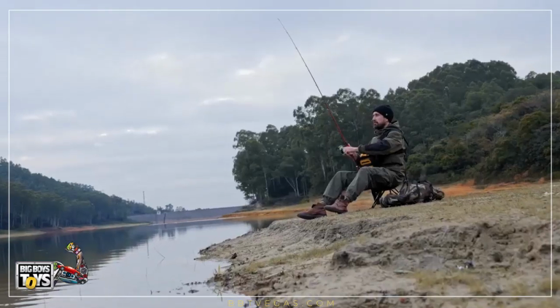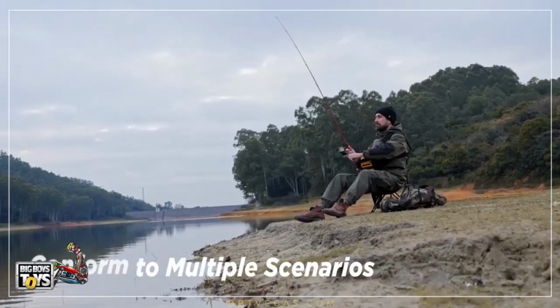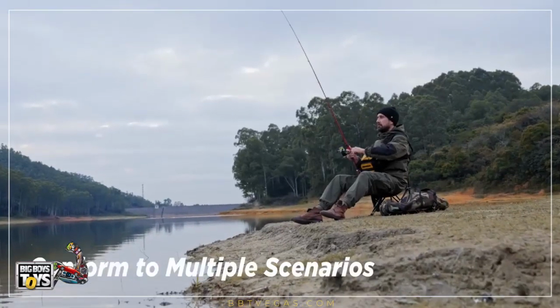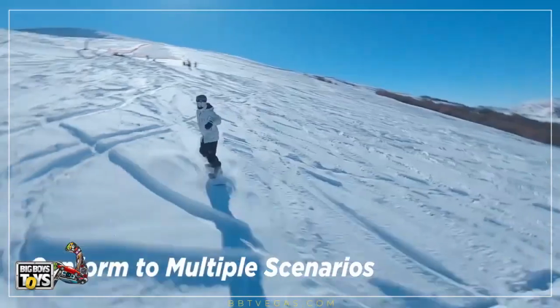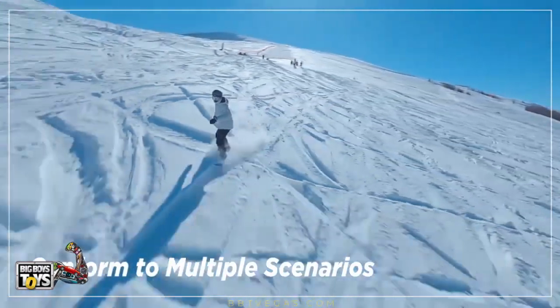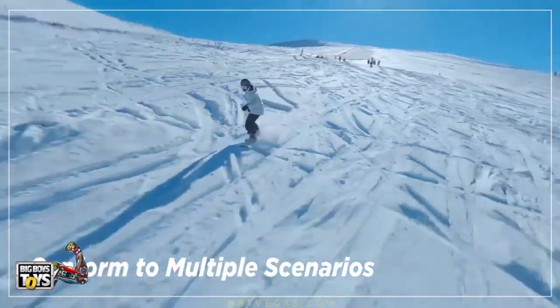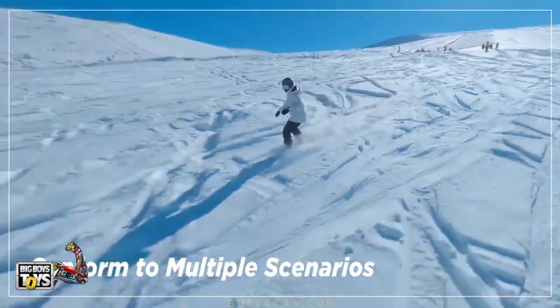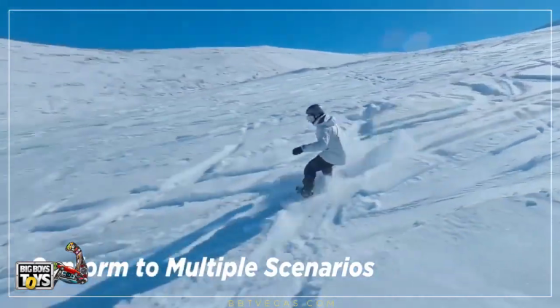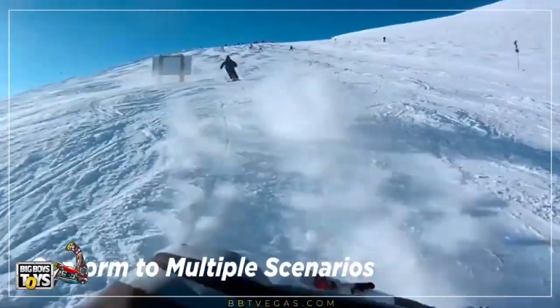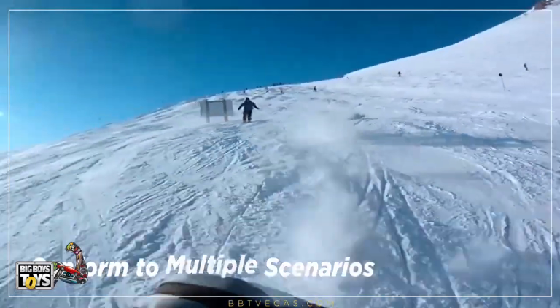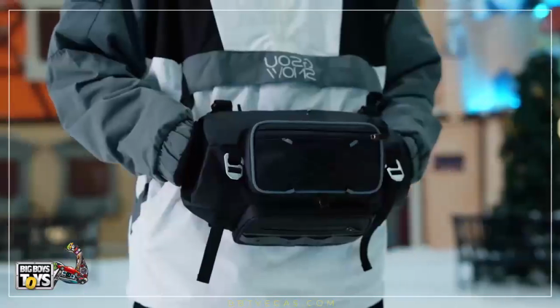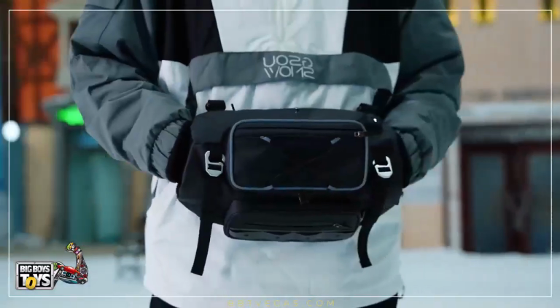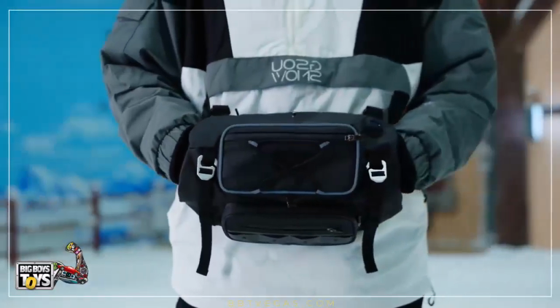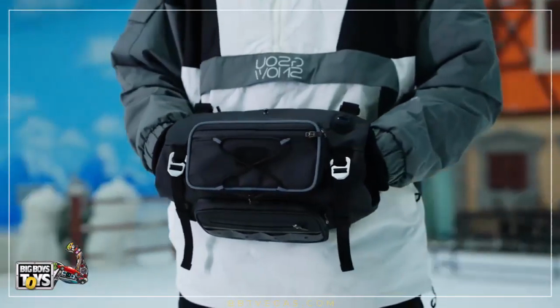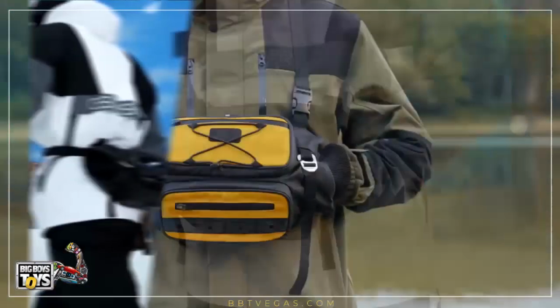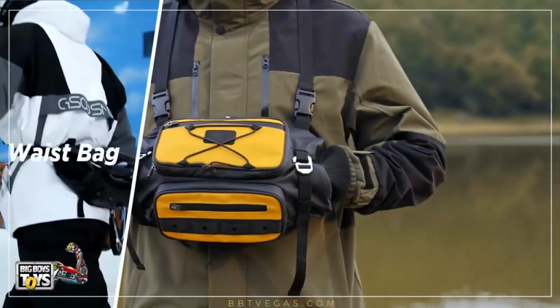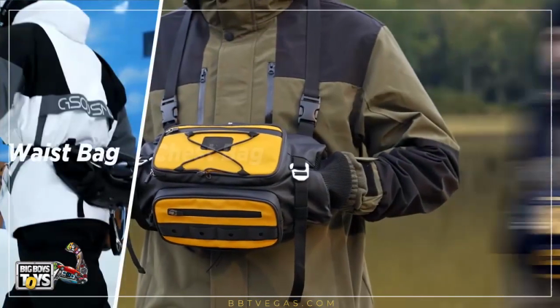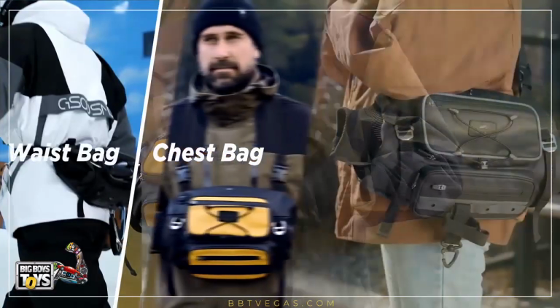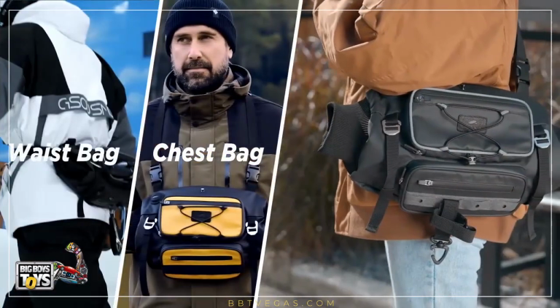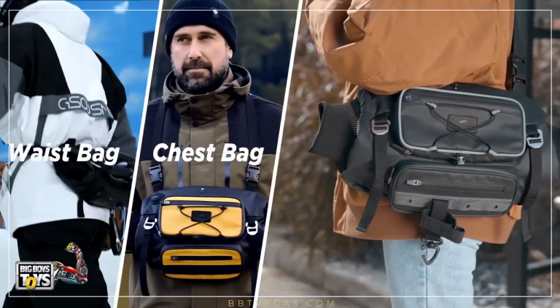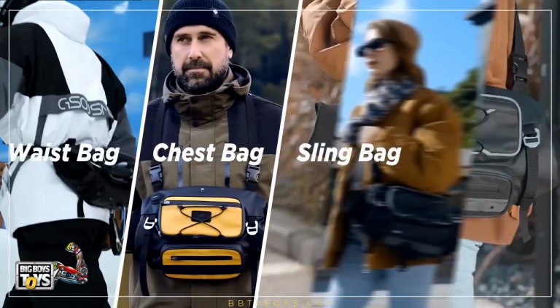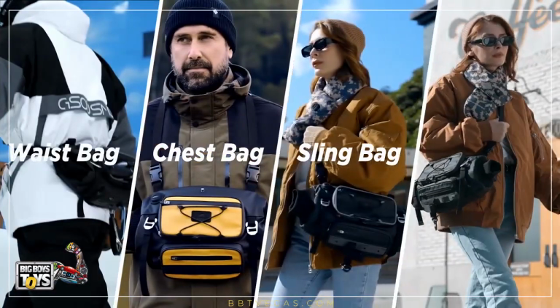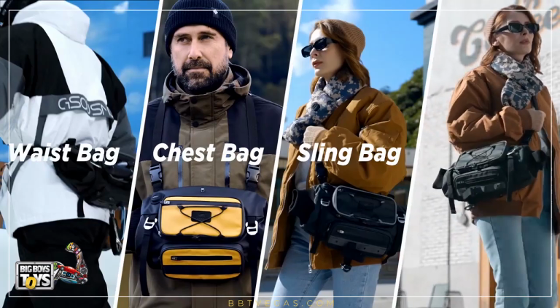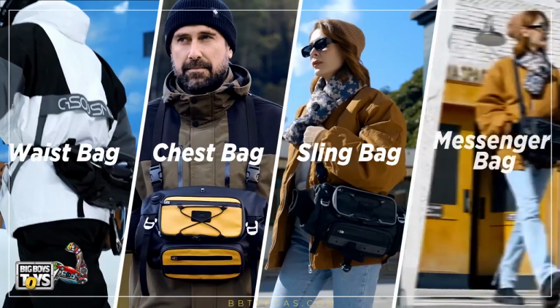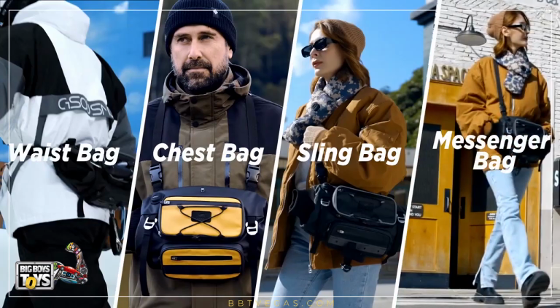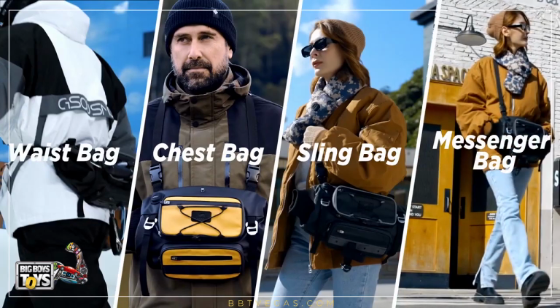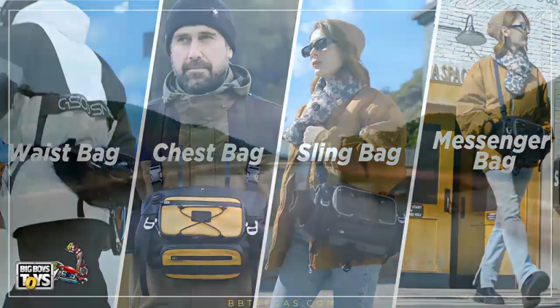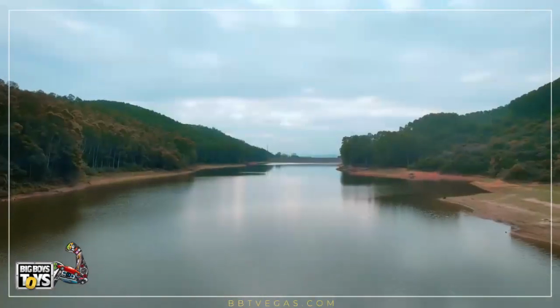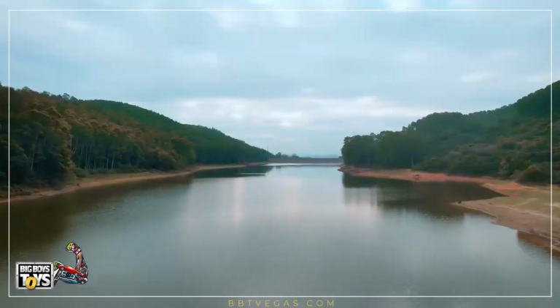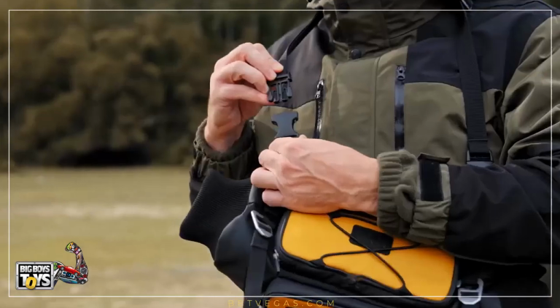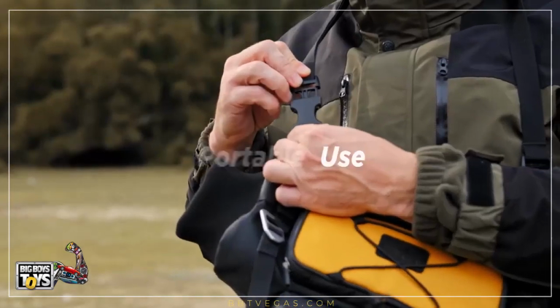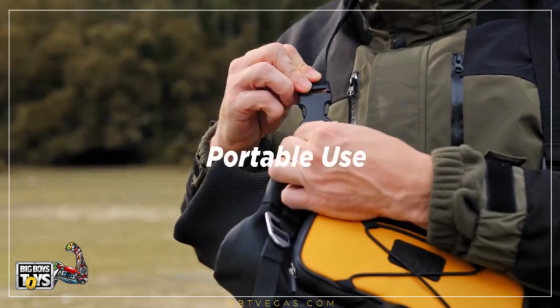Koalax has been designed to be a unique utility bag catering to needs in outdoor settings. It can be worn as a waist bag, a chest bag, a sling bag, or a messenger bag. It is easy to wear and take off.